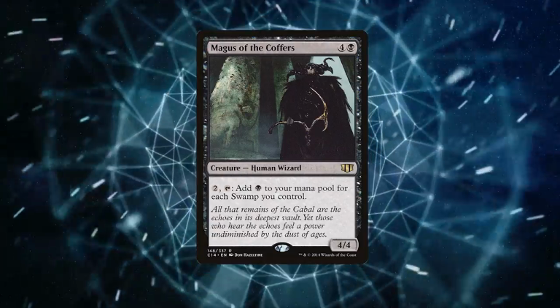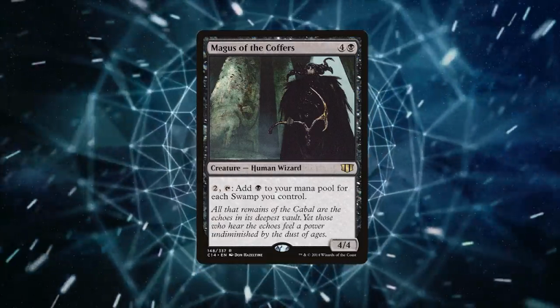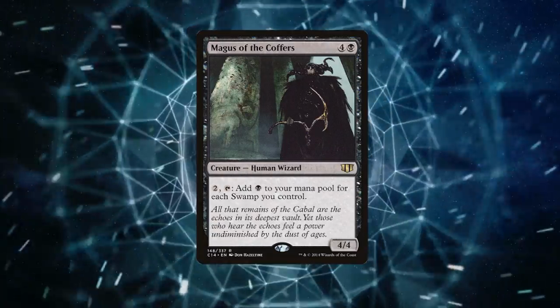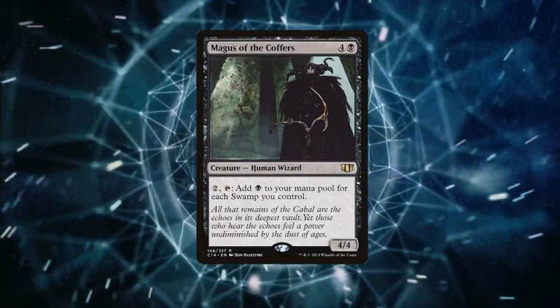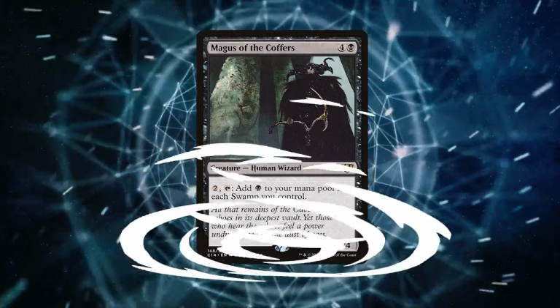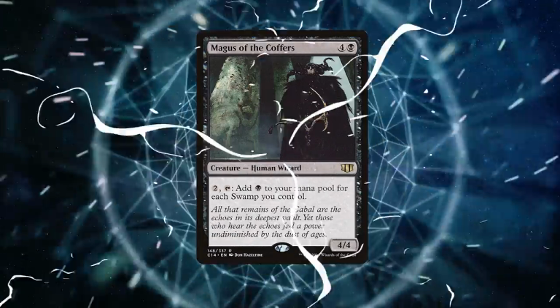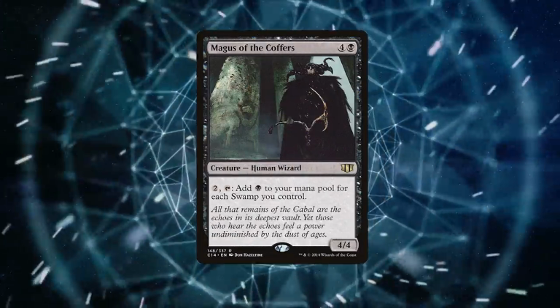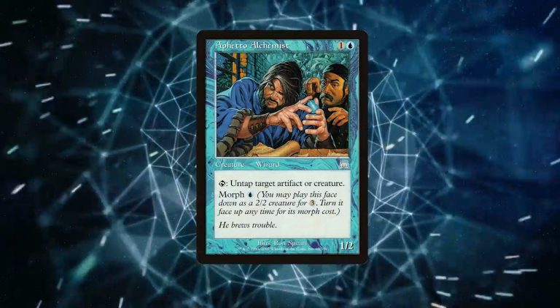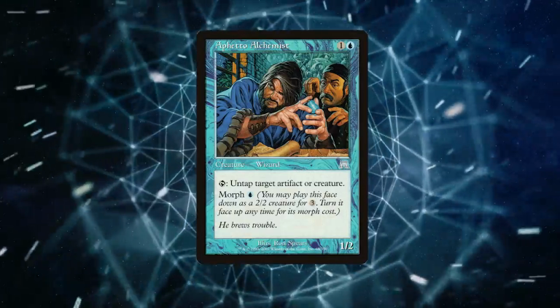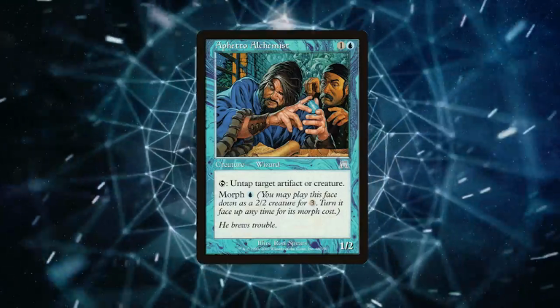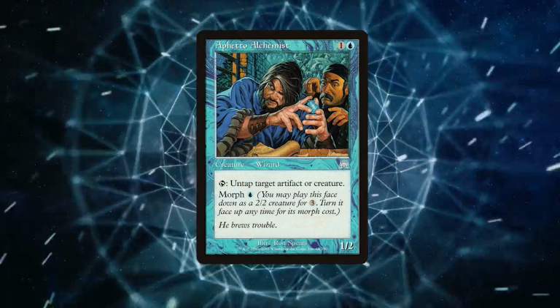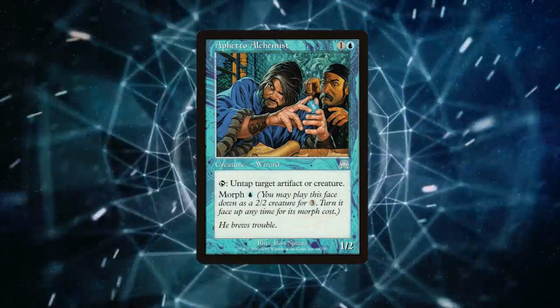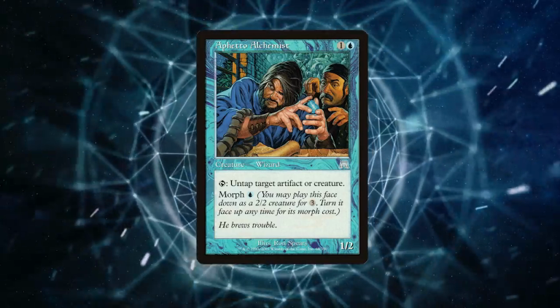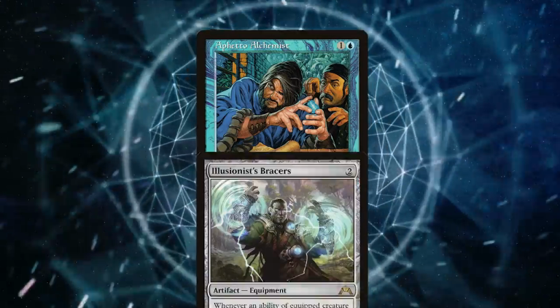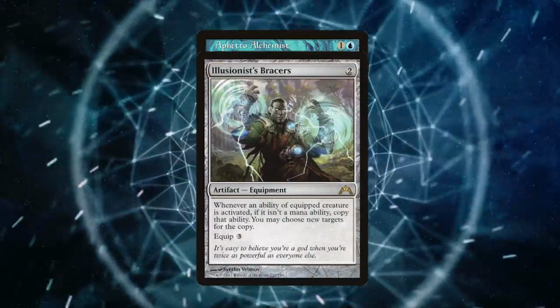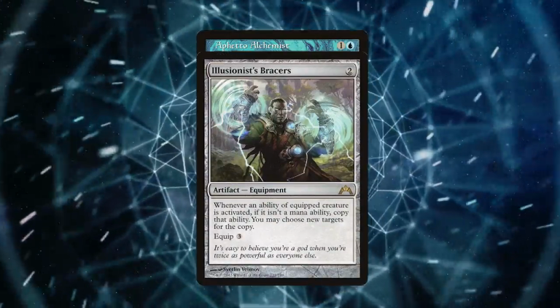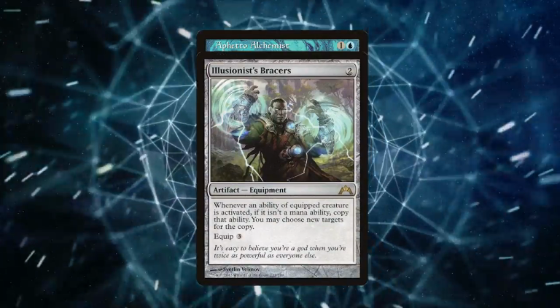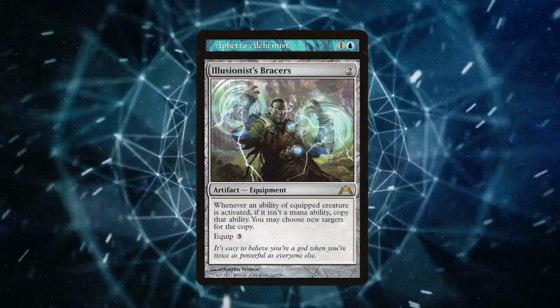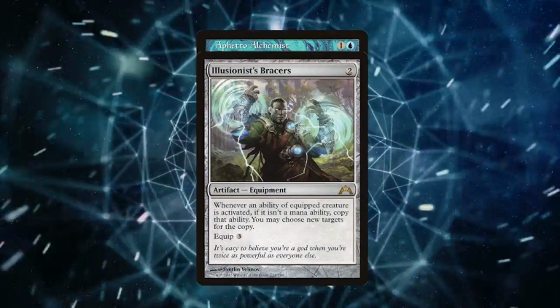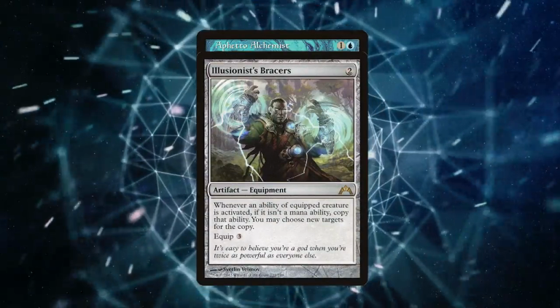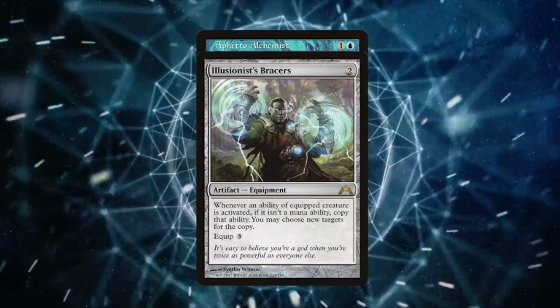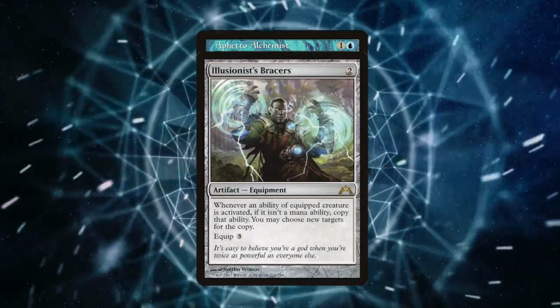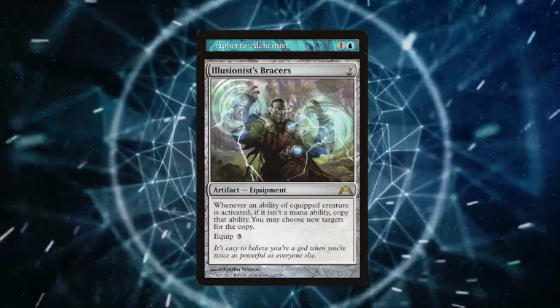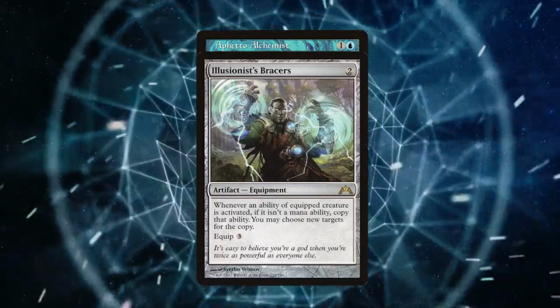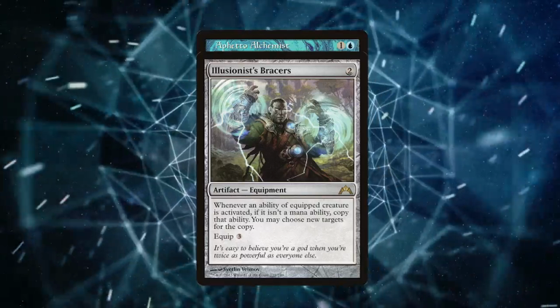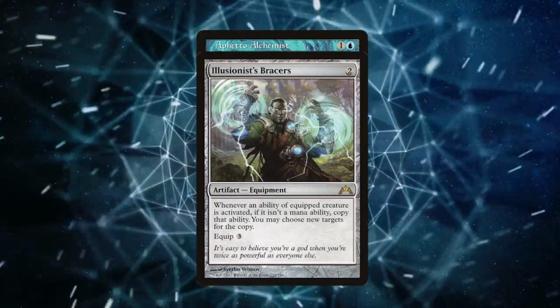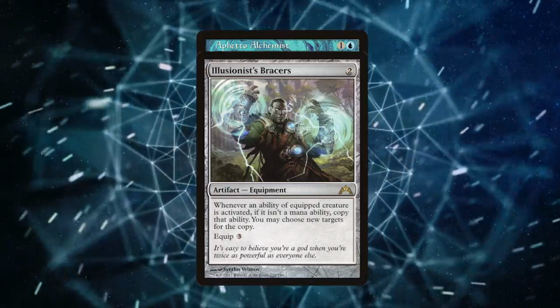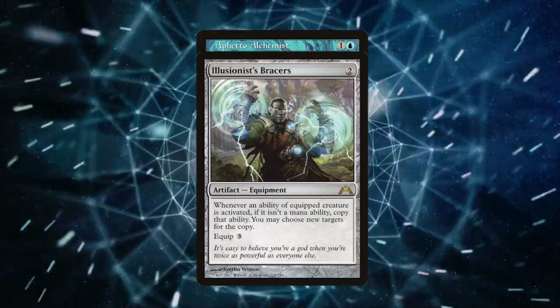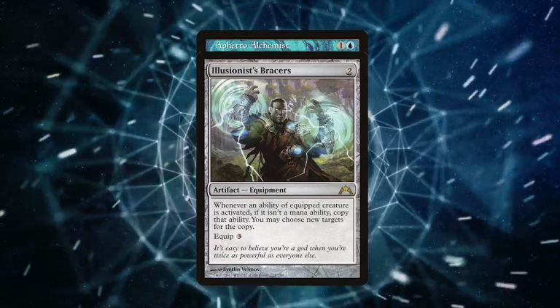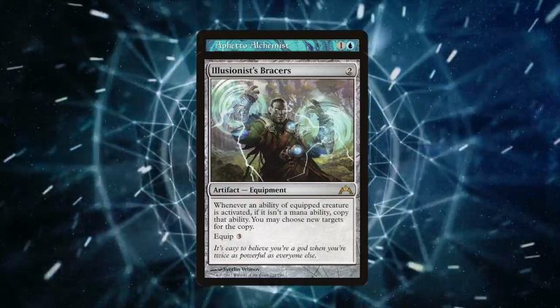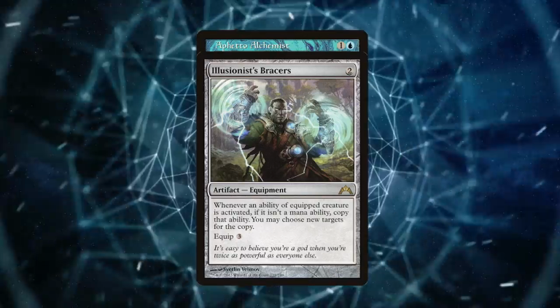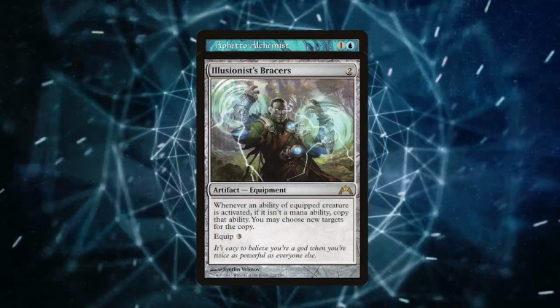Time for an infinite combo twist. Introducing Tivit Alchemist — pair it with something like Illusionist's Bracers, and you can untap your Cabal Coffers infinitely. Unlimited mana equals an insanely powerful Torment of Hellfire.